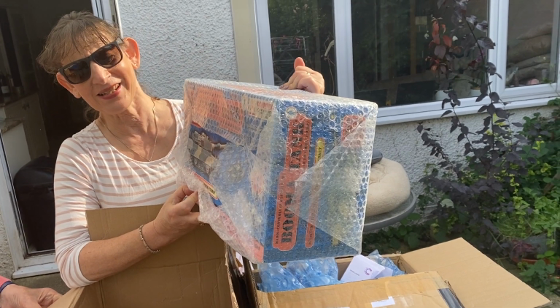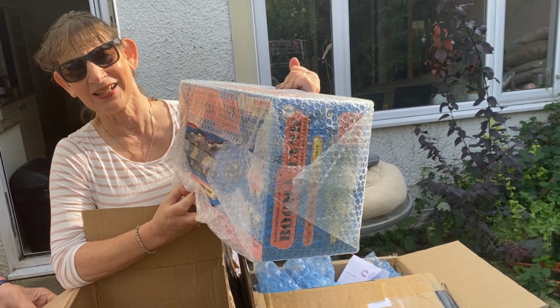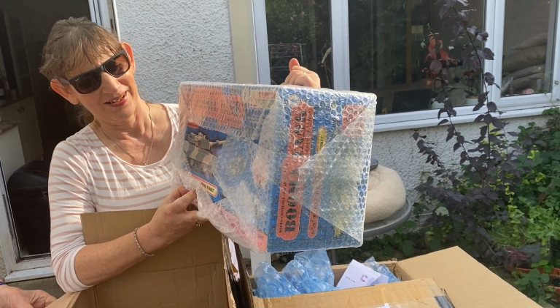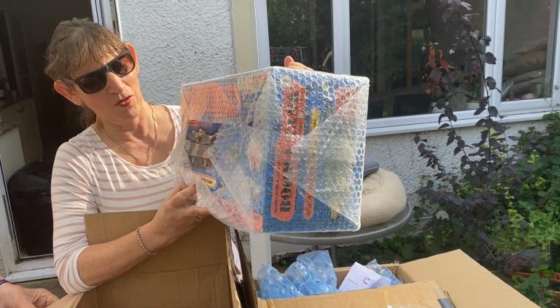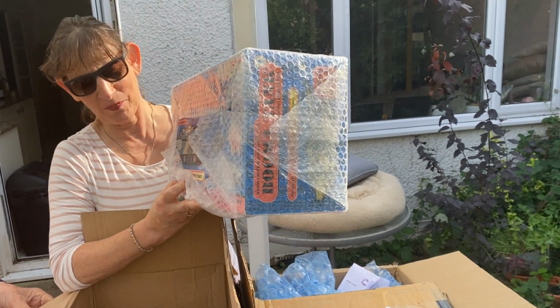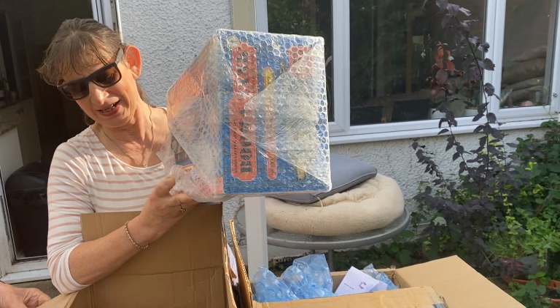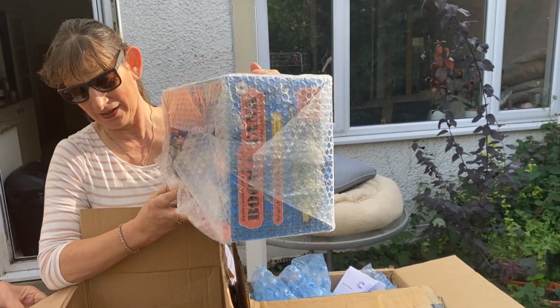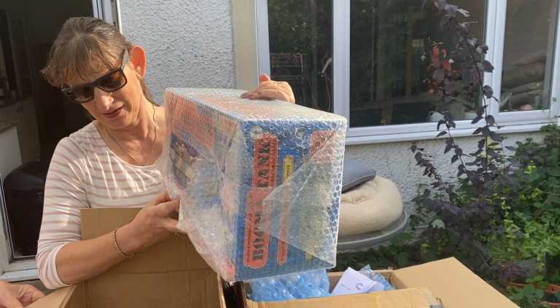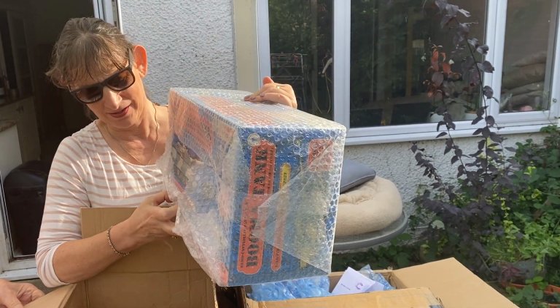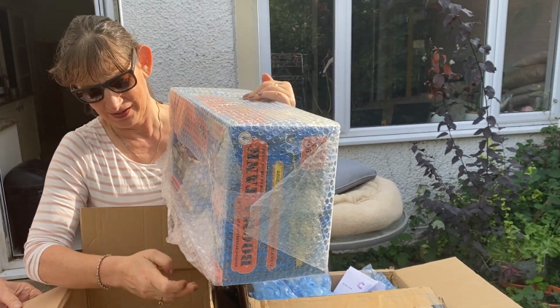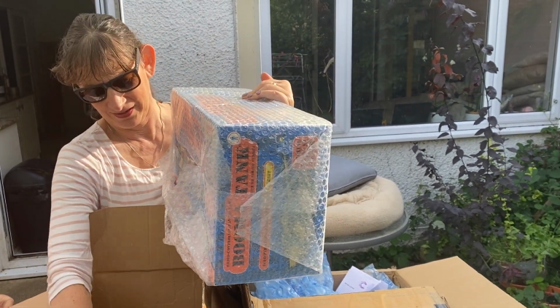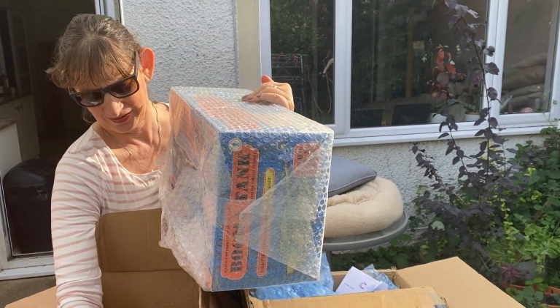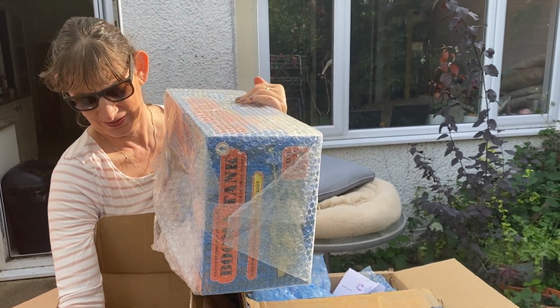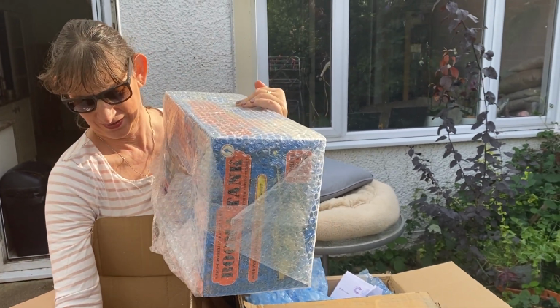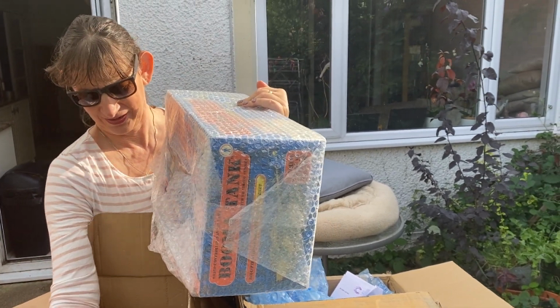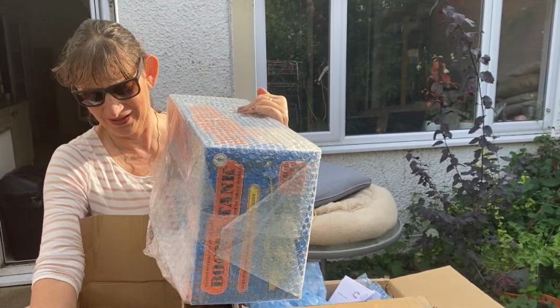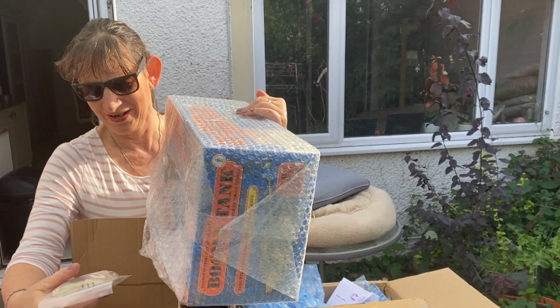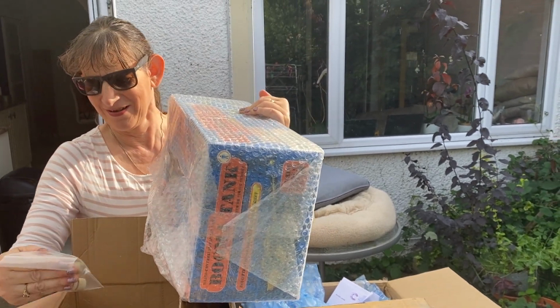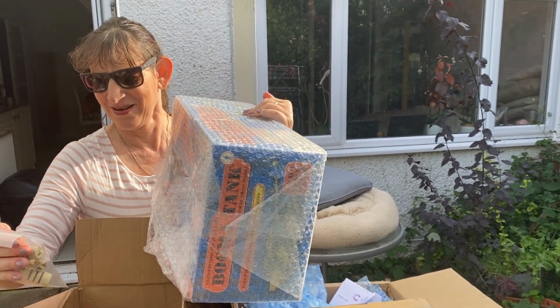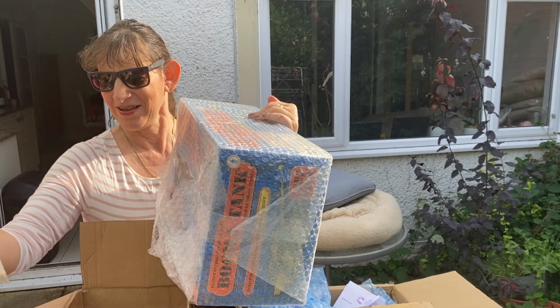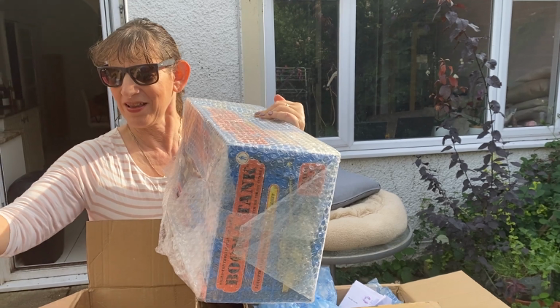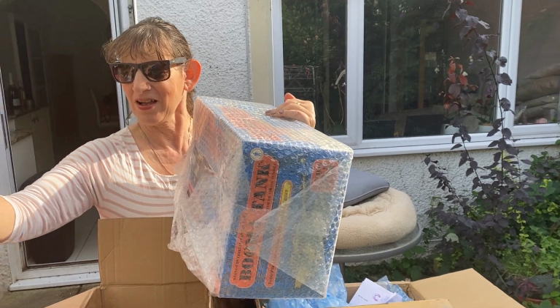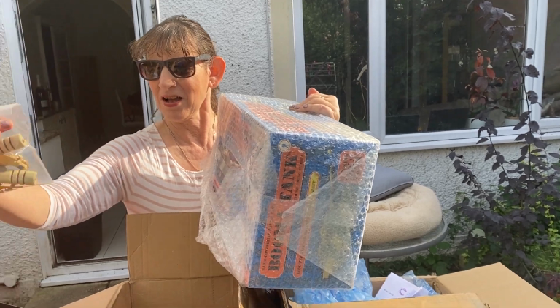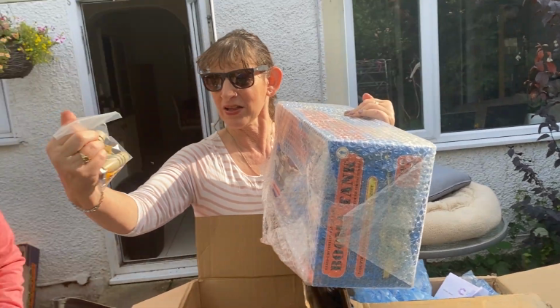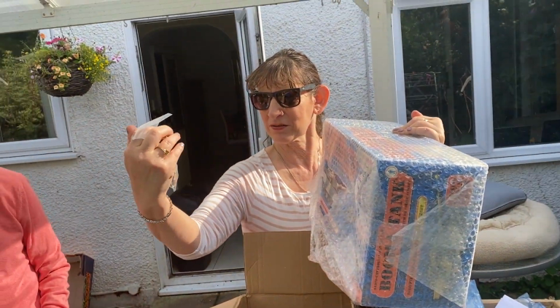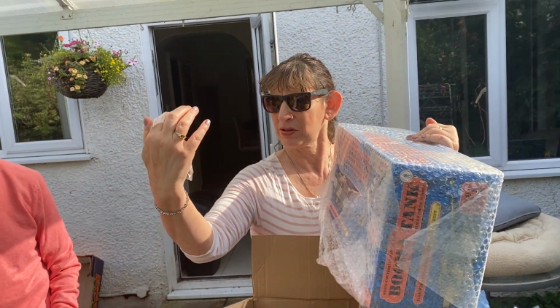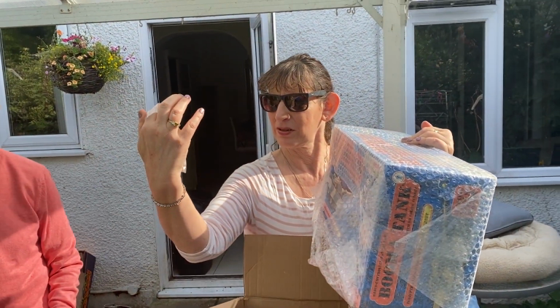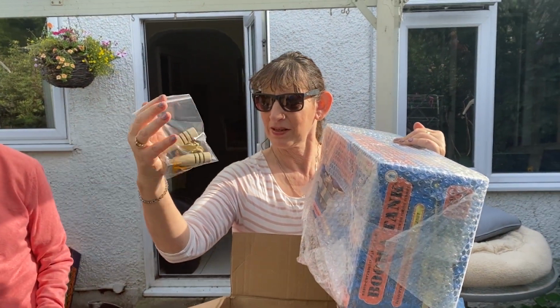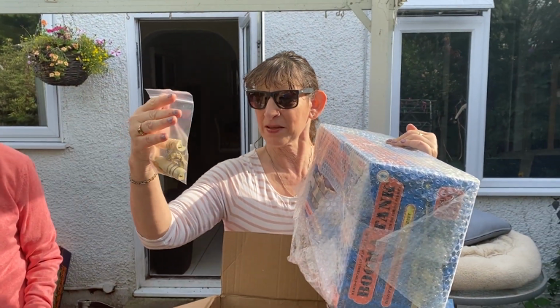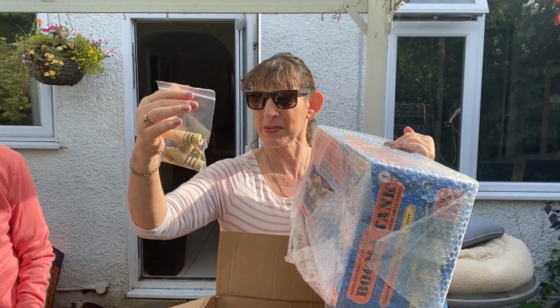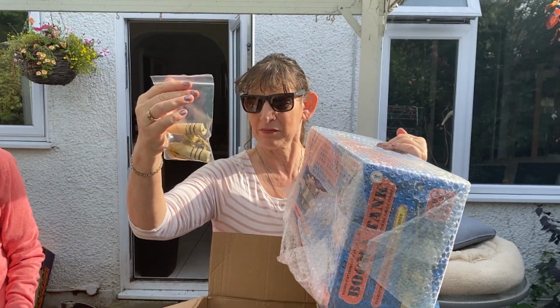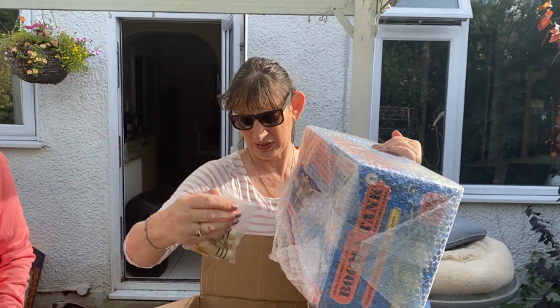Does it? Yeah, it shoots. Oh, can we take it? It's dangerous! You can shoot the cats with it, drive it around the garden. Oh, these are the BB things.